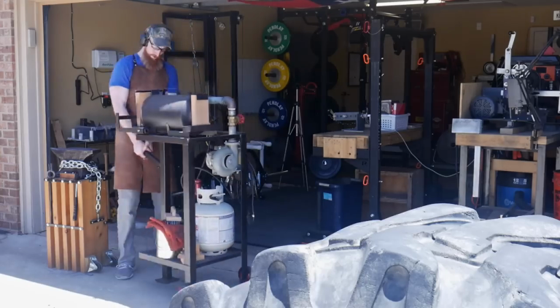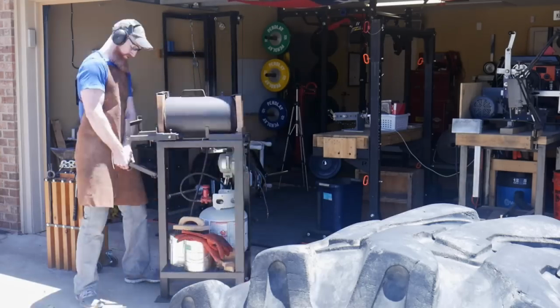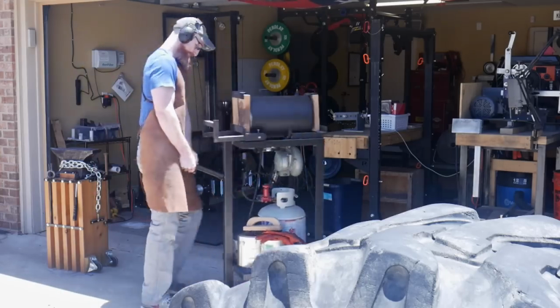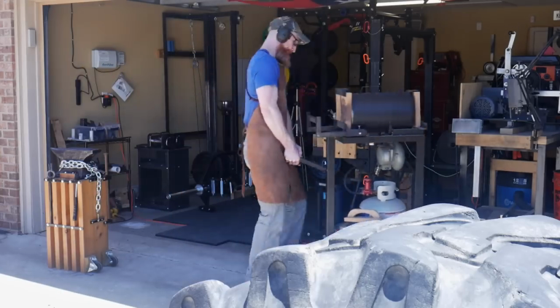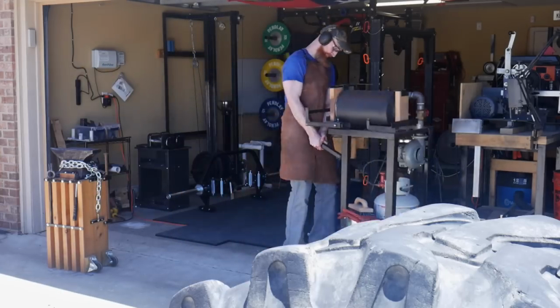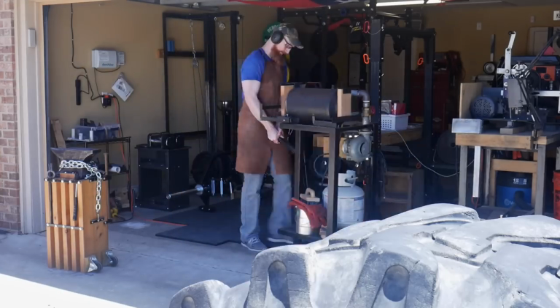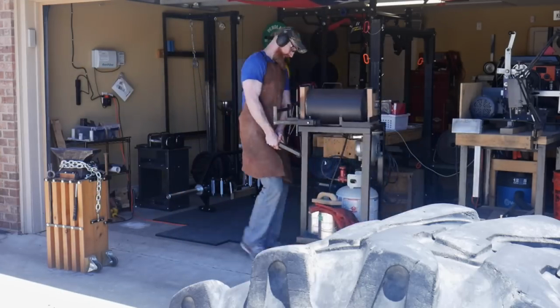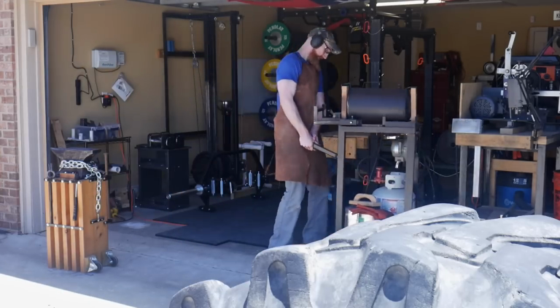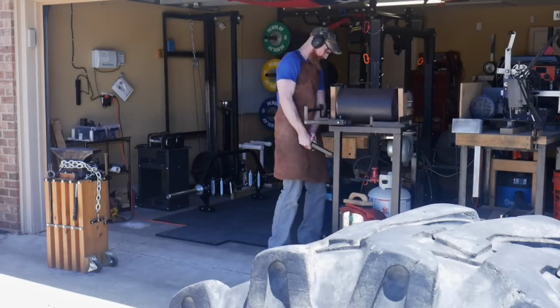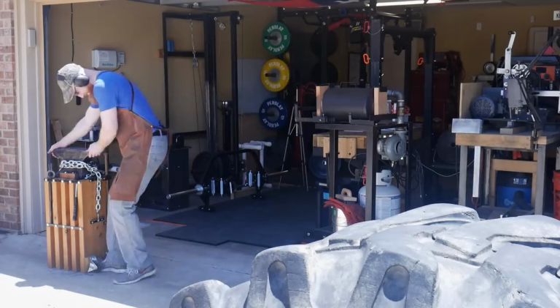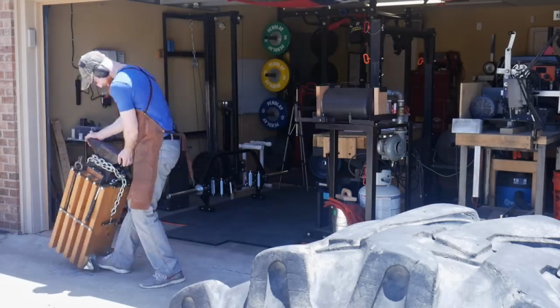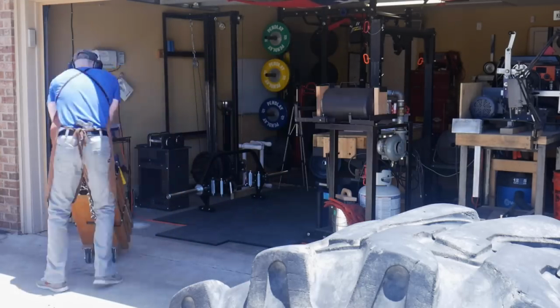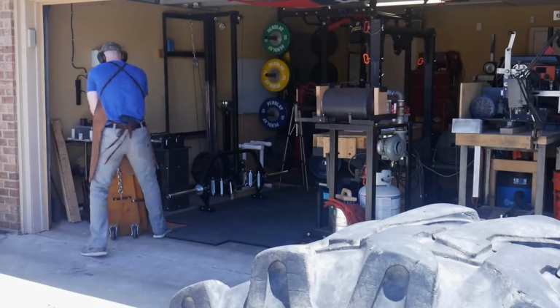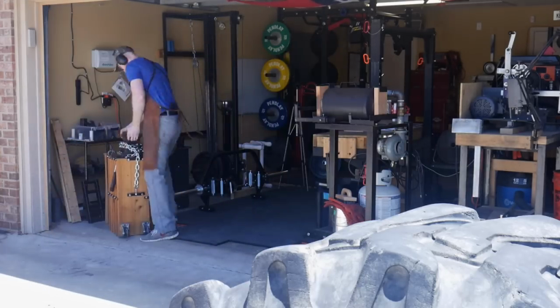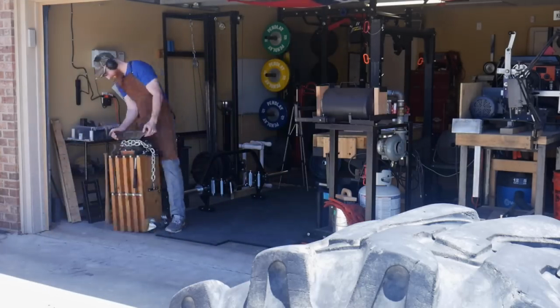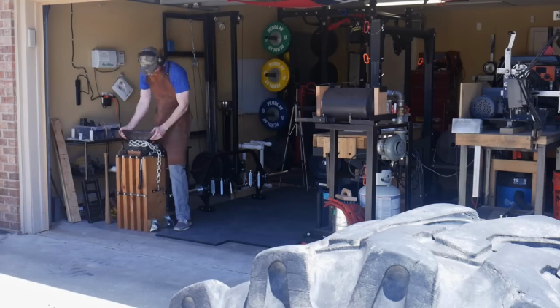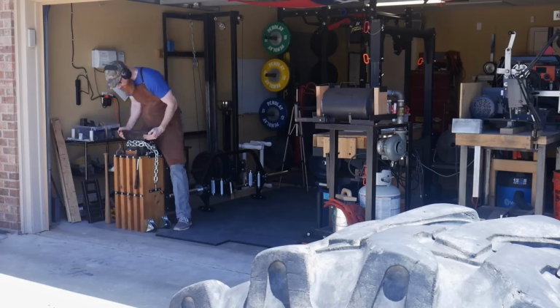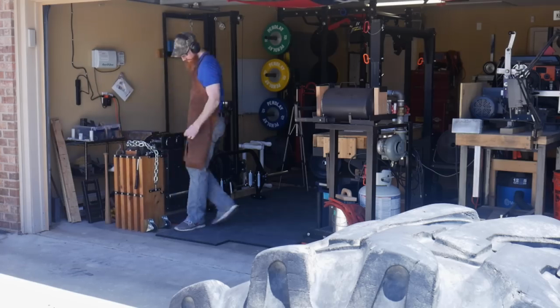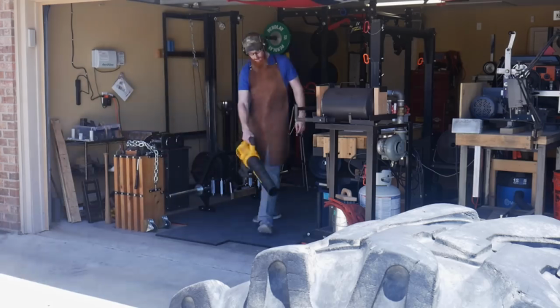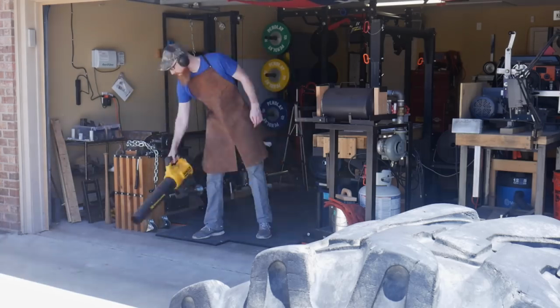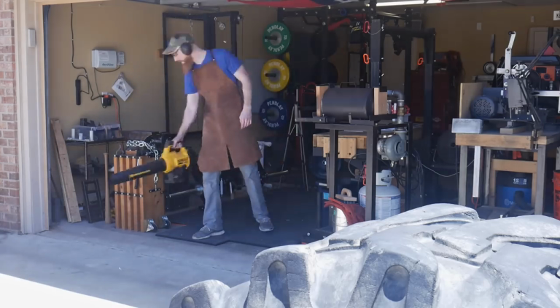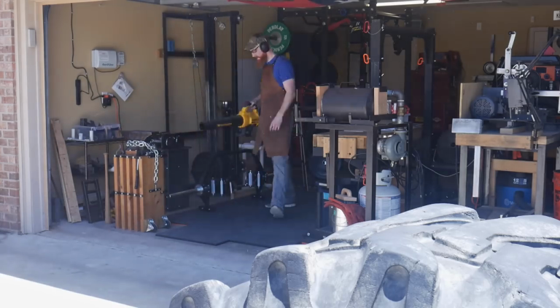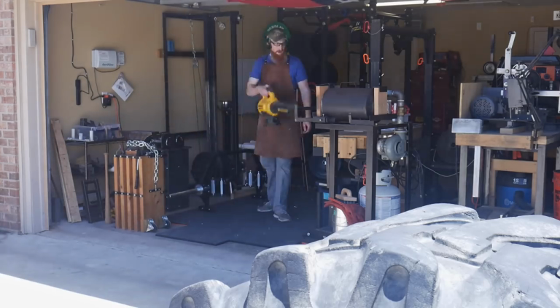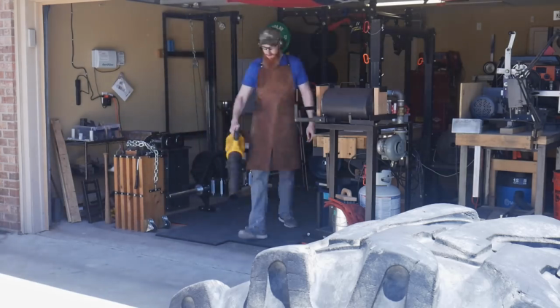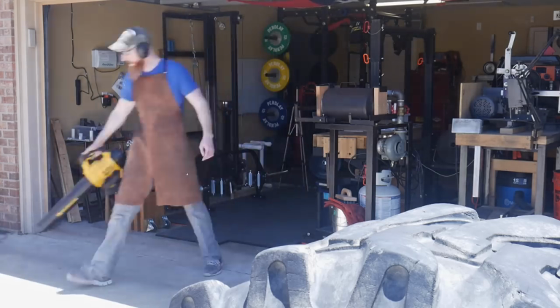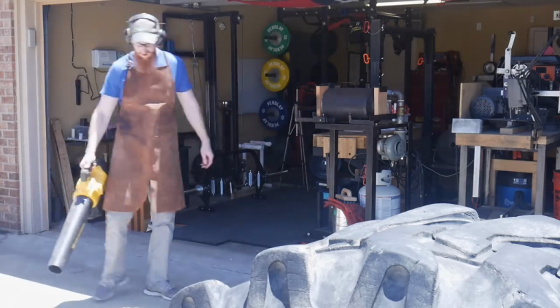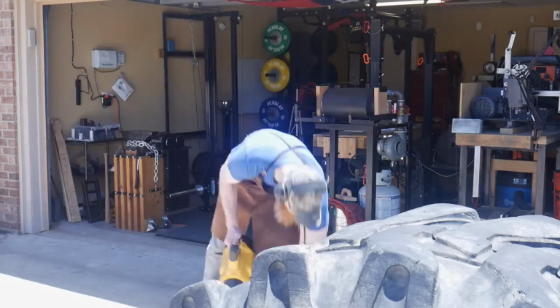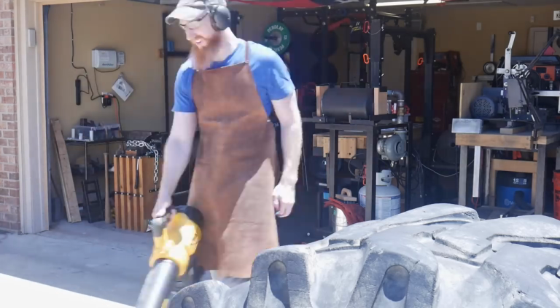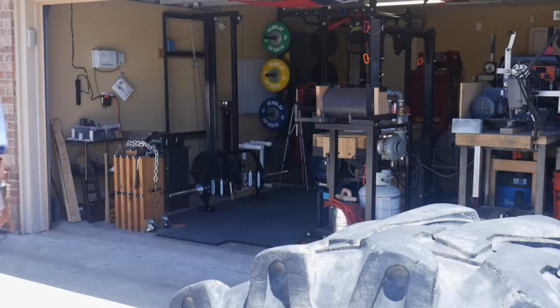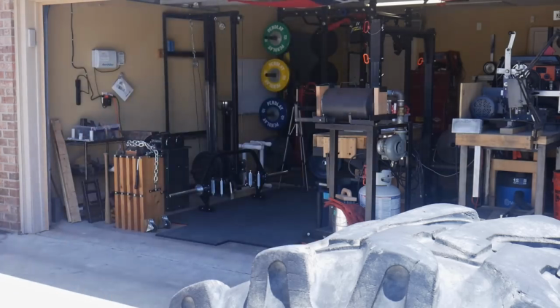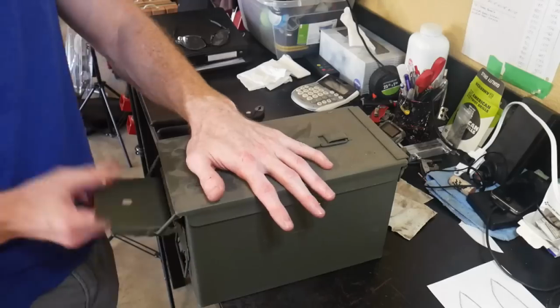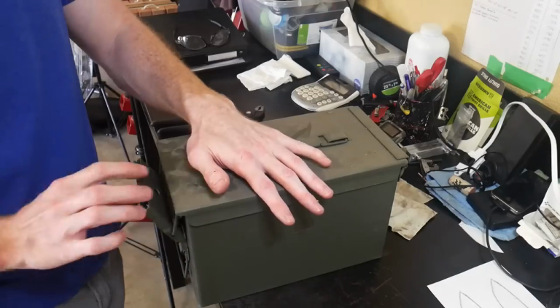My hammer technique is probably not great and it definitely took a lot of heats to get there, but I put it in vermiculite so that it can cool slowly and anneal over the course of the next few hours.